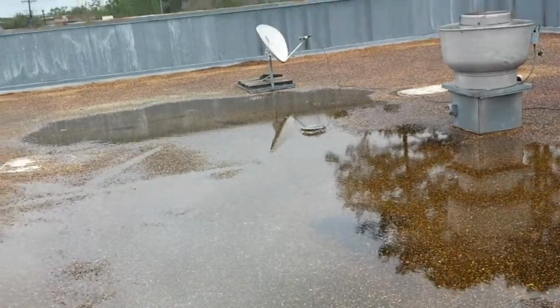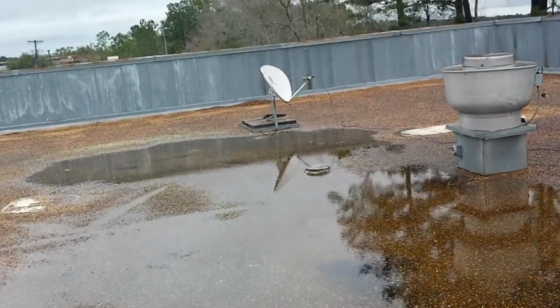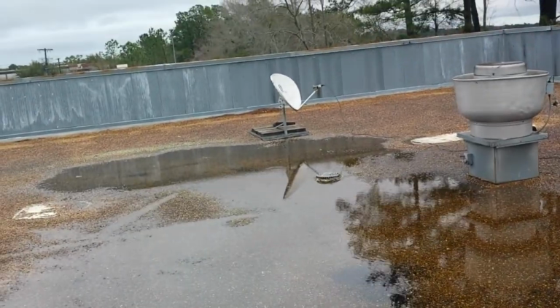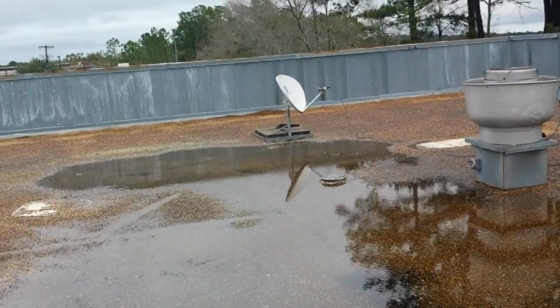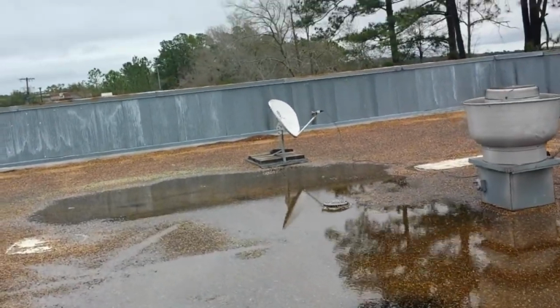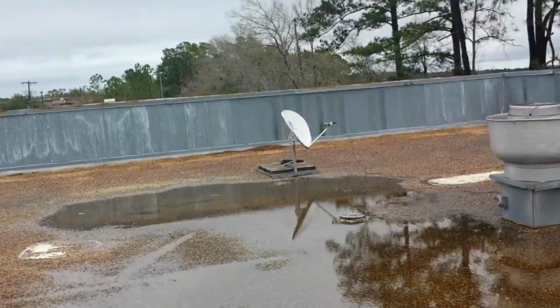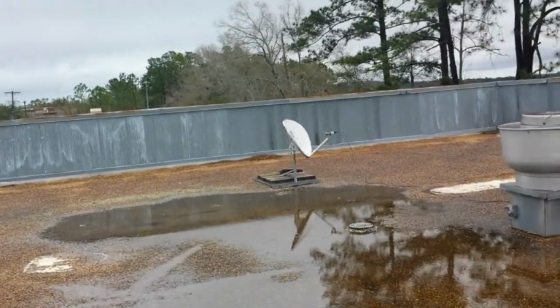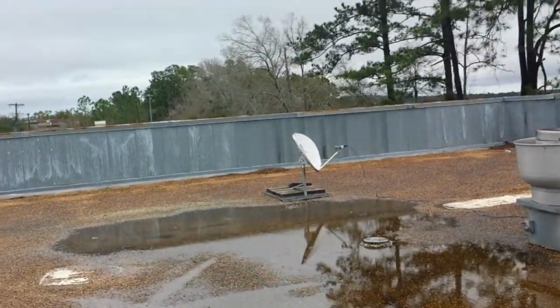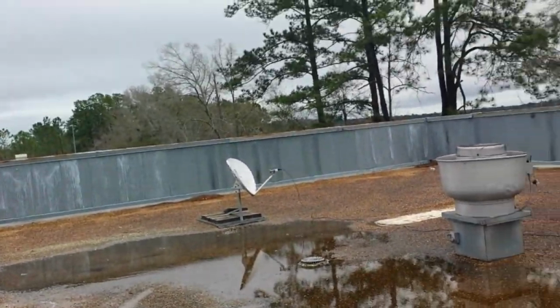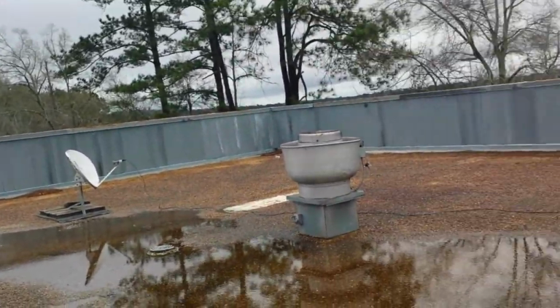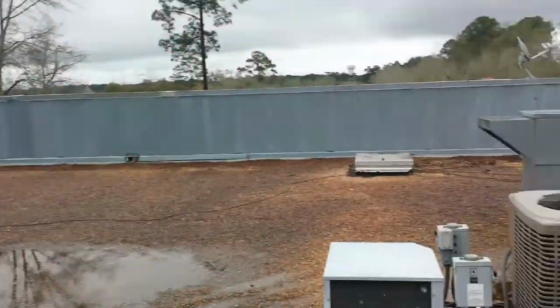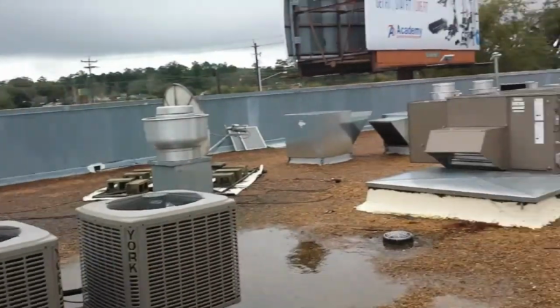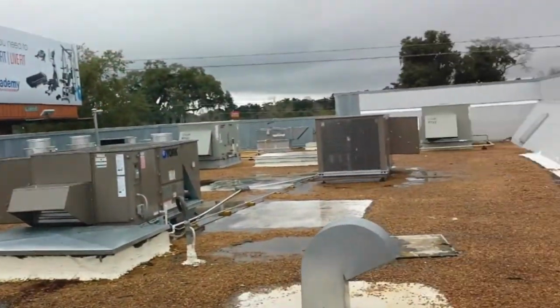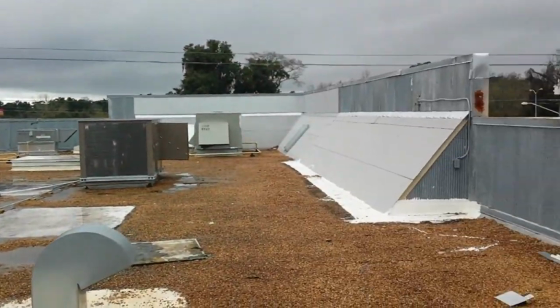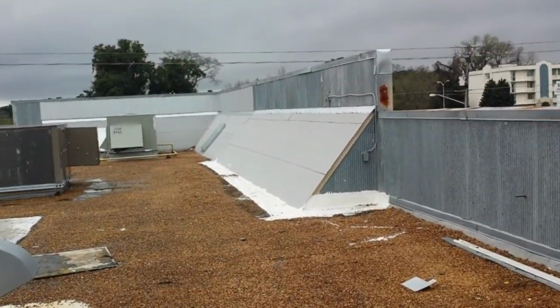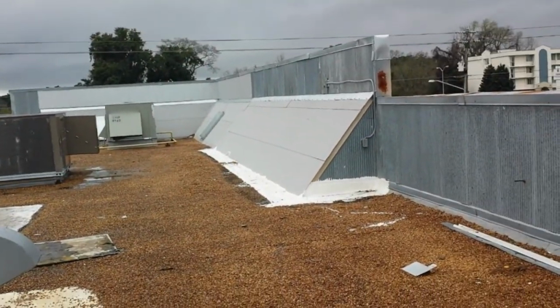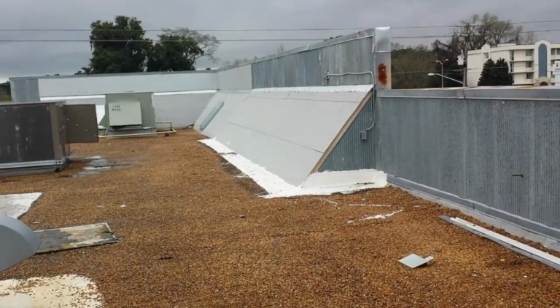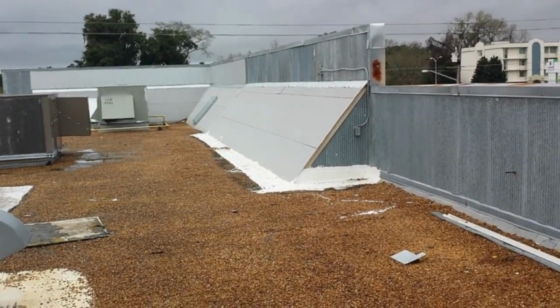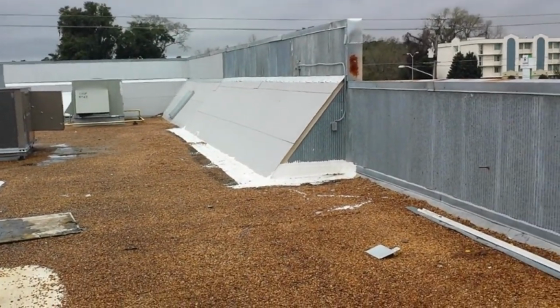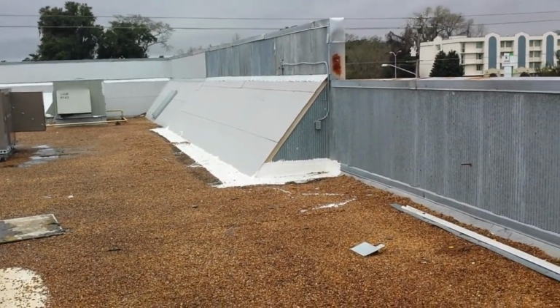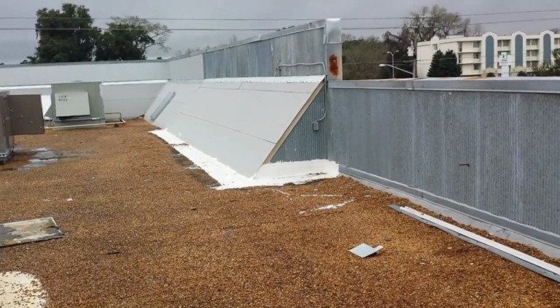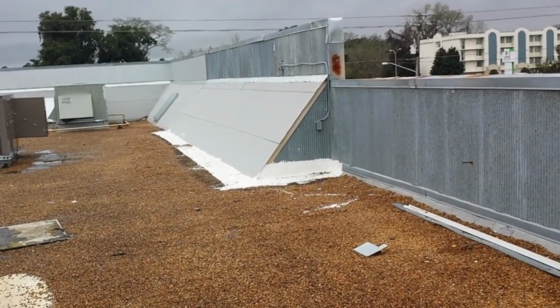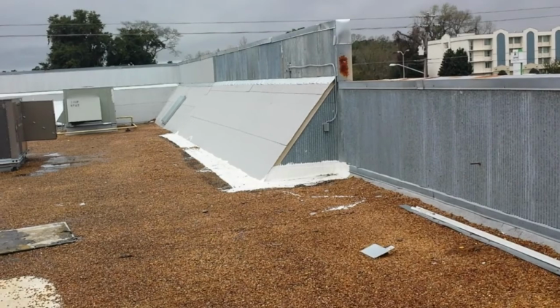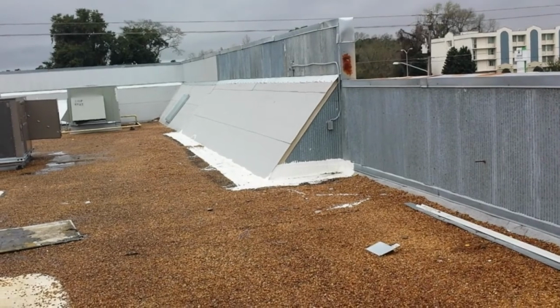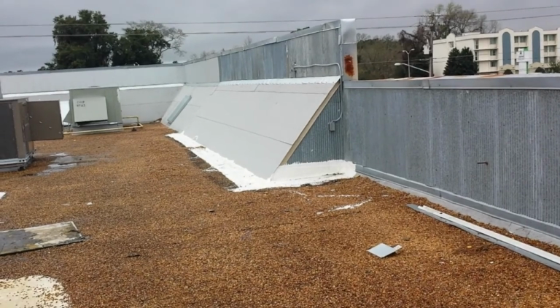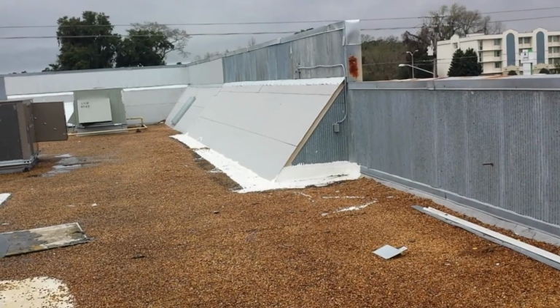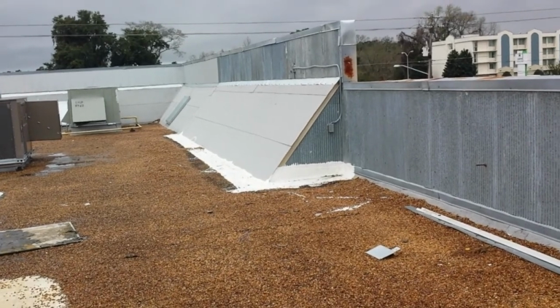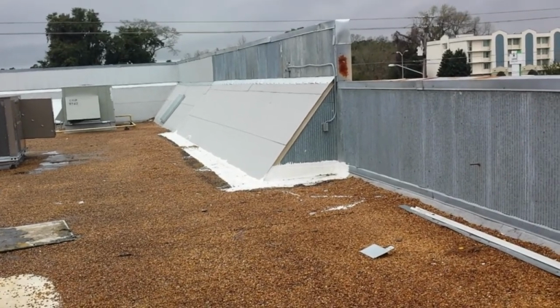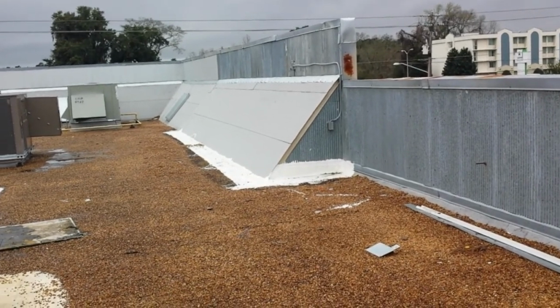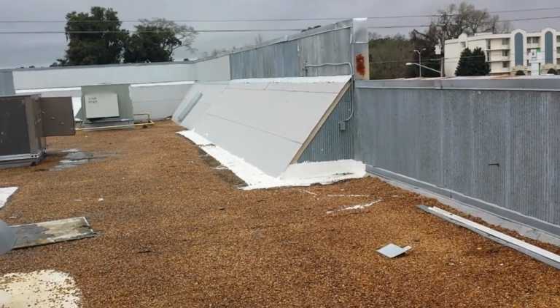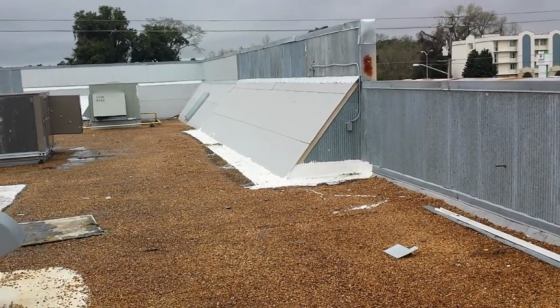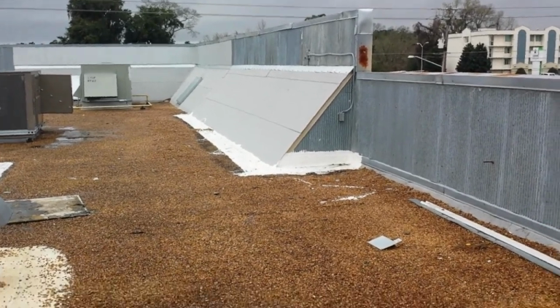I just wanted to bring that to your attention. I'm going to go ahead and get these couple things tightened up, and I might have to come back at some point when it's dry in order to extend what we've done here on this wall where we ended it. So I just wanted to bring that to your attention — thank you for your time.